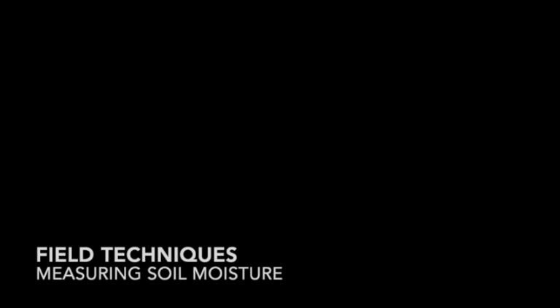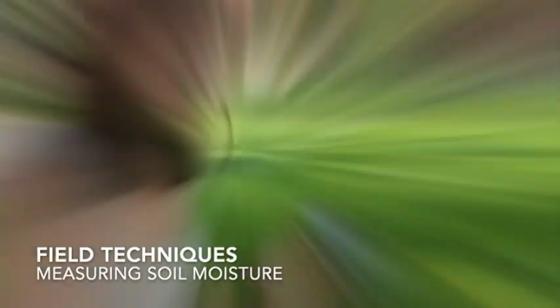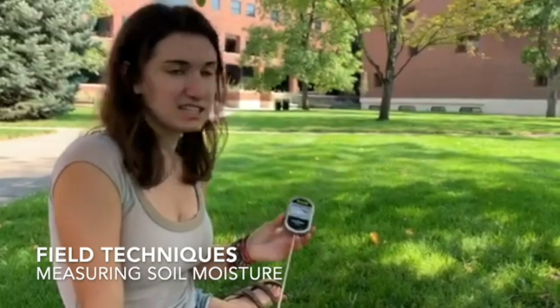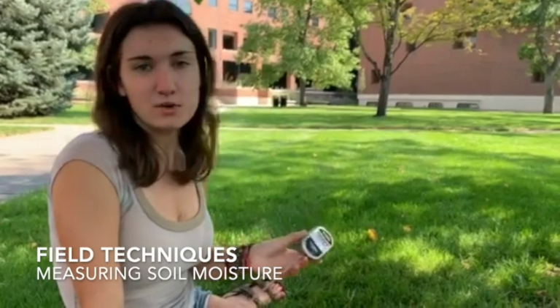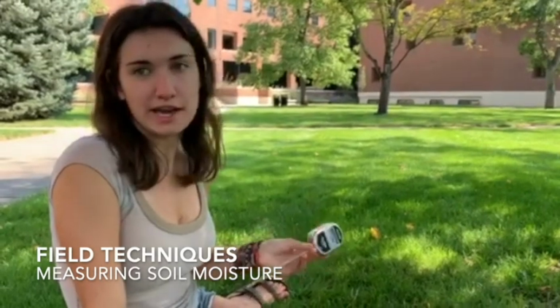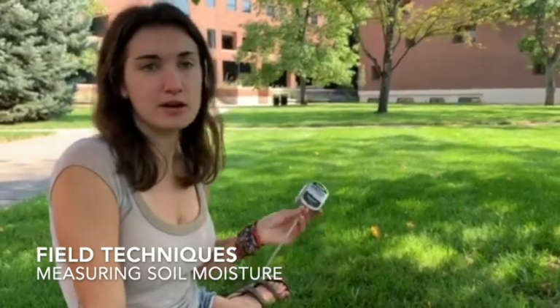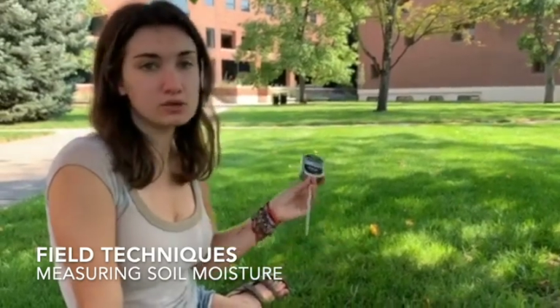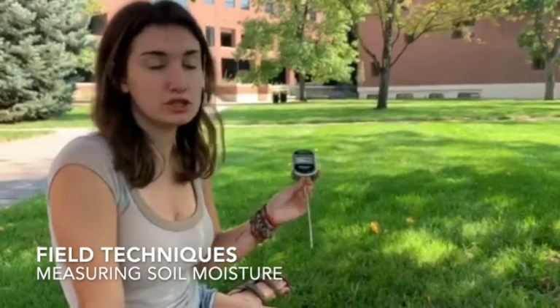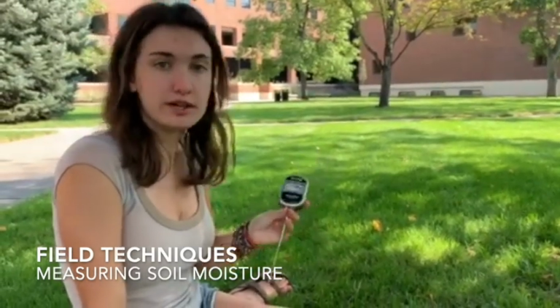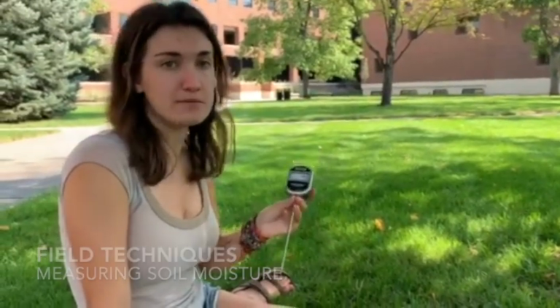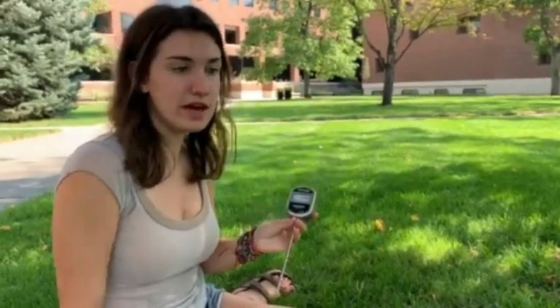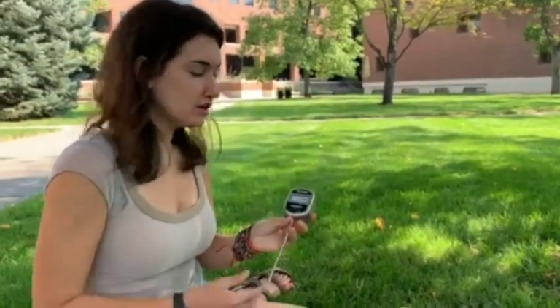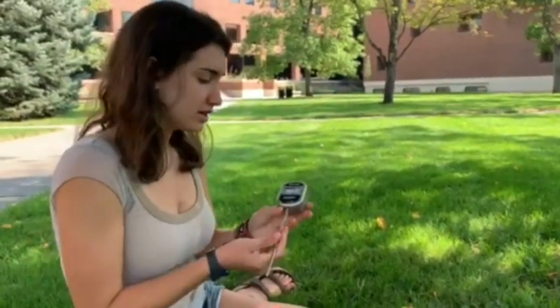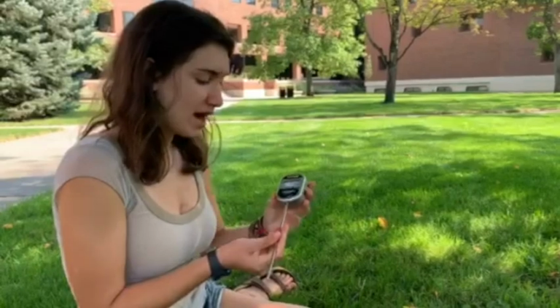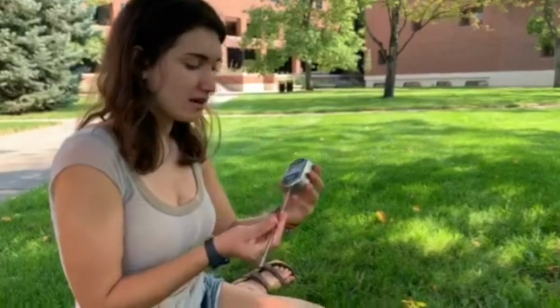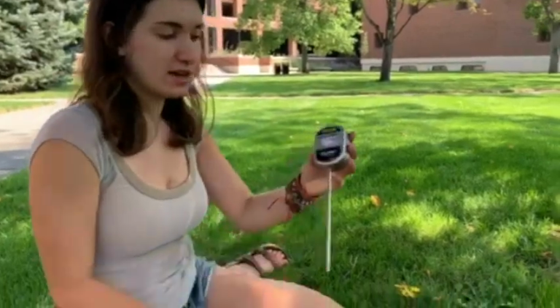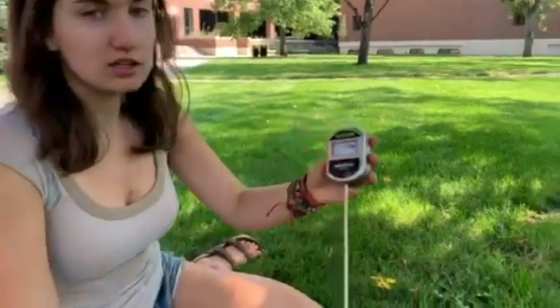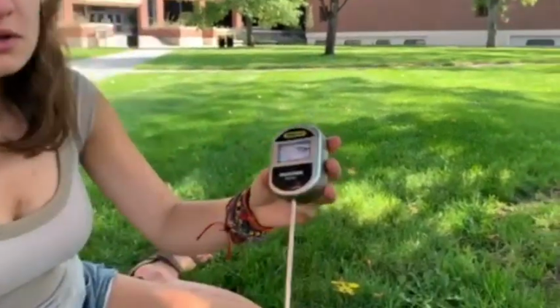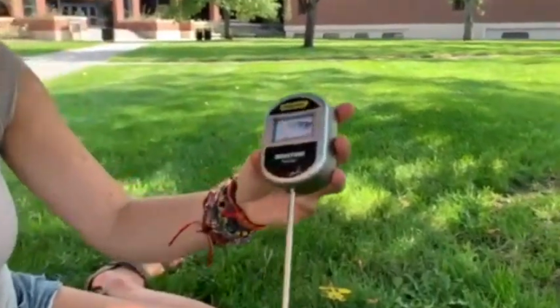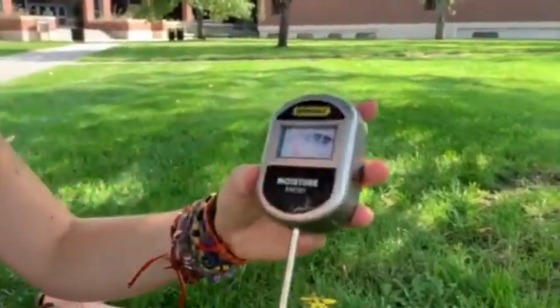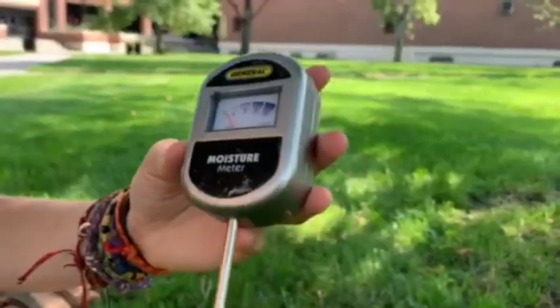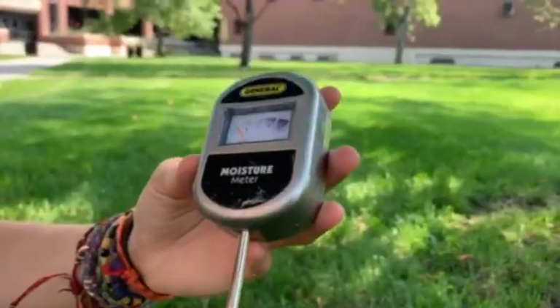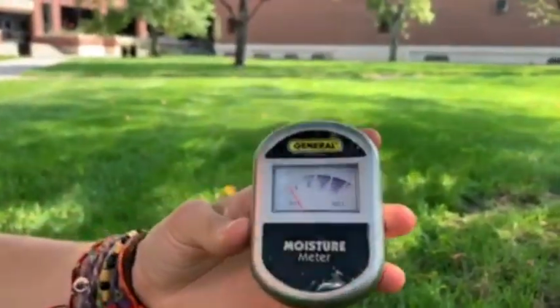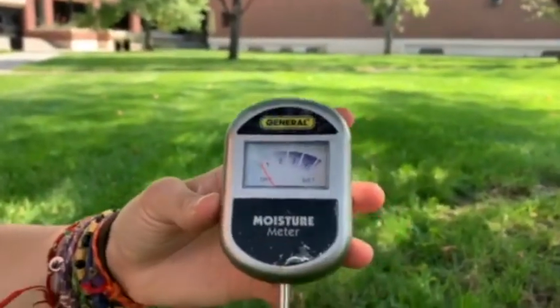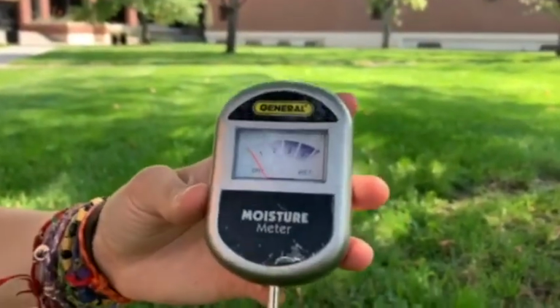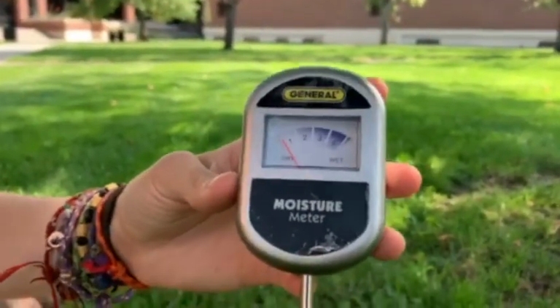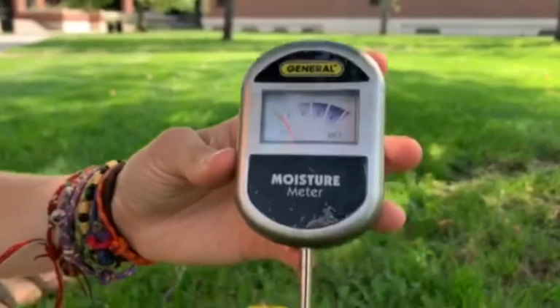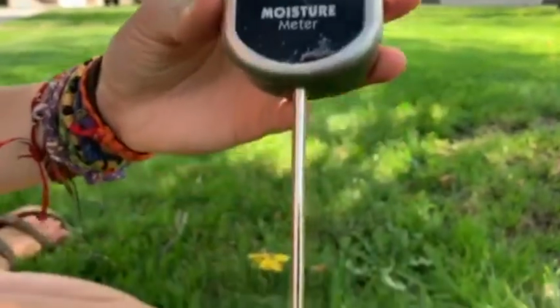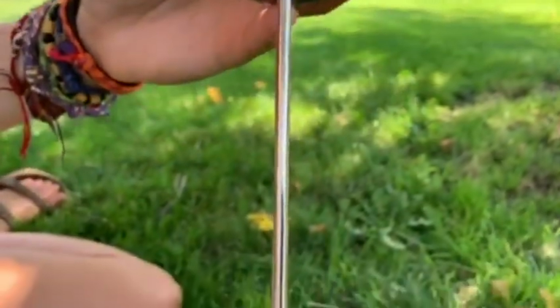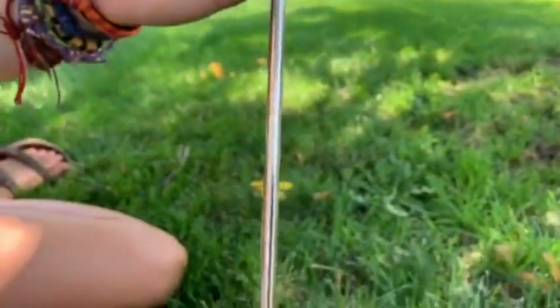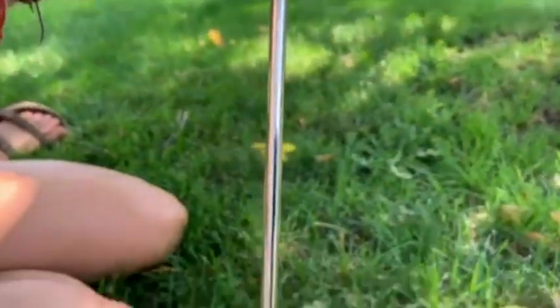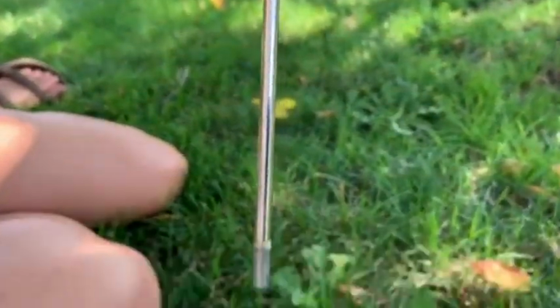Hey guys, in this video we're talking about soil moisture and how to measure that. So here we have a soil moisture meter. There are digital moisture meters, but this one's an analog moisture meter.